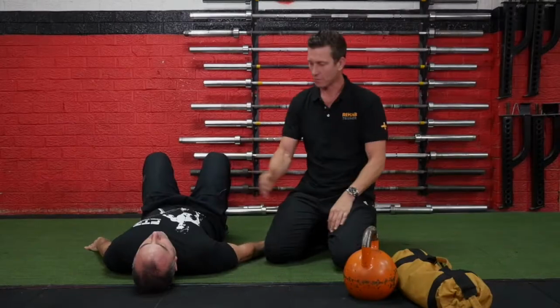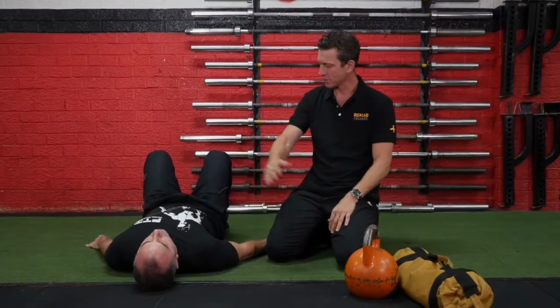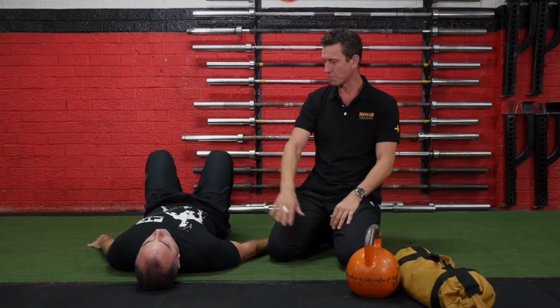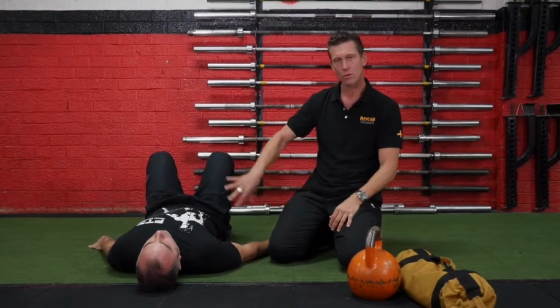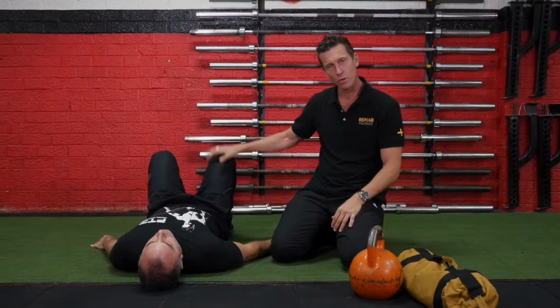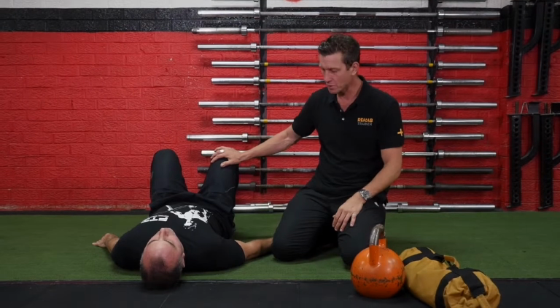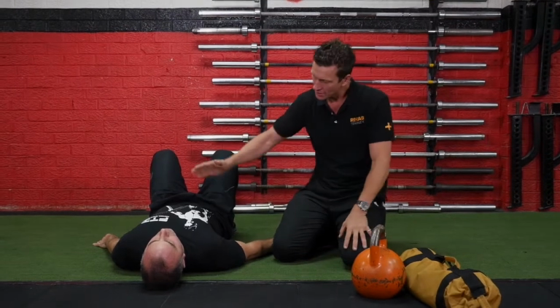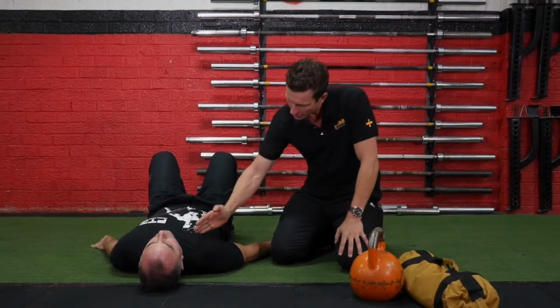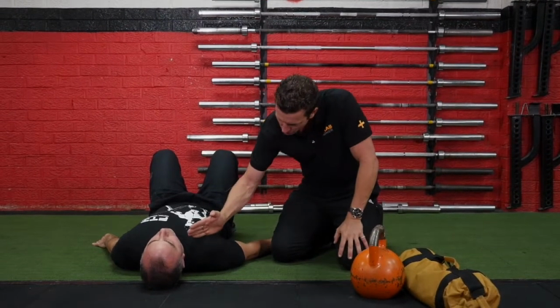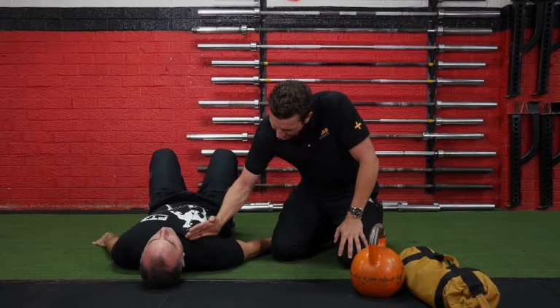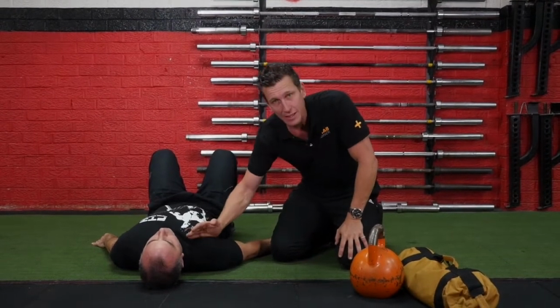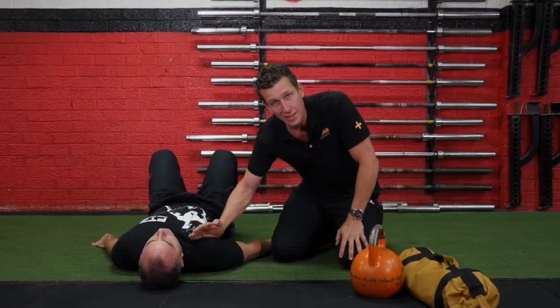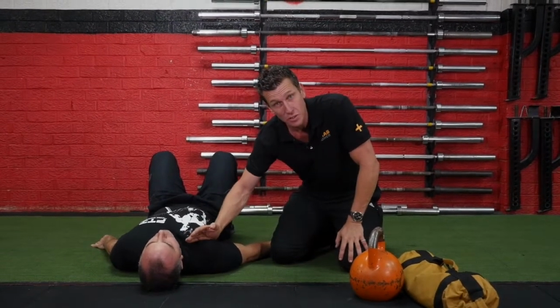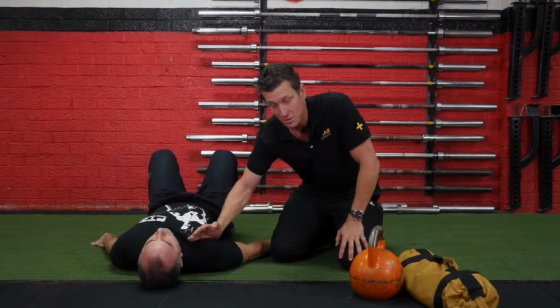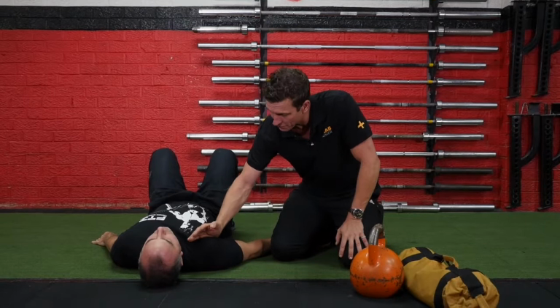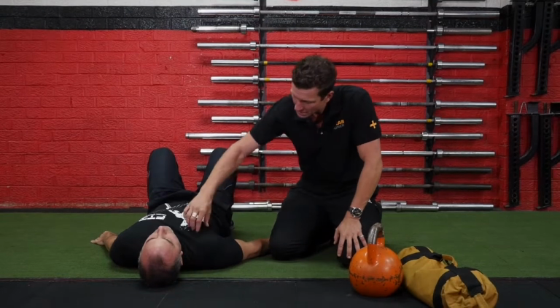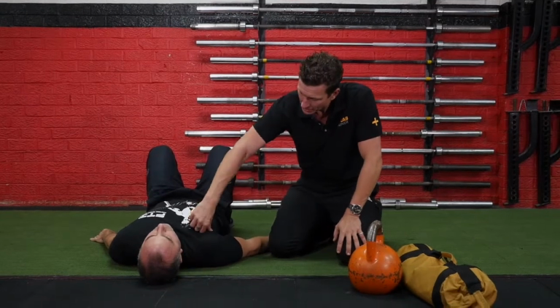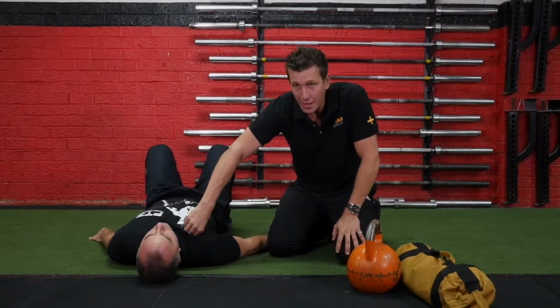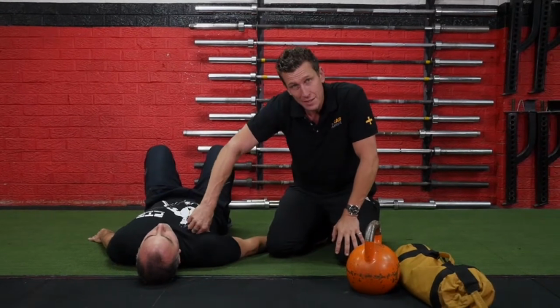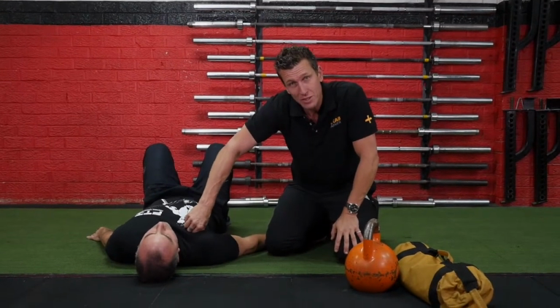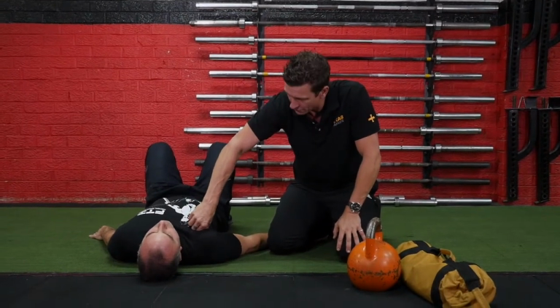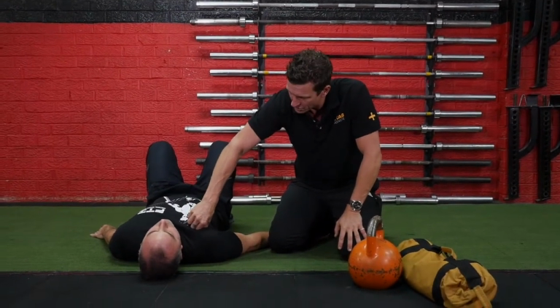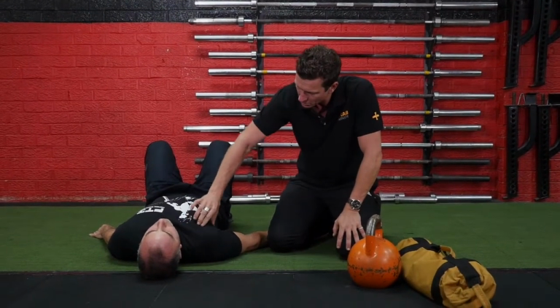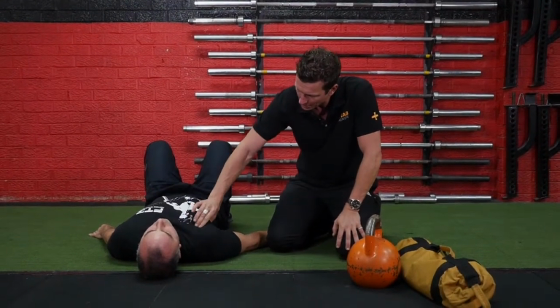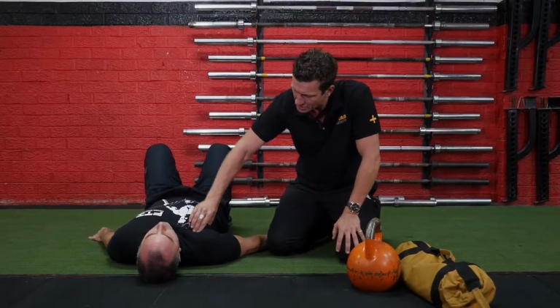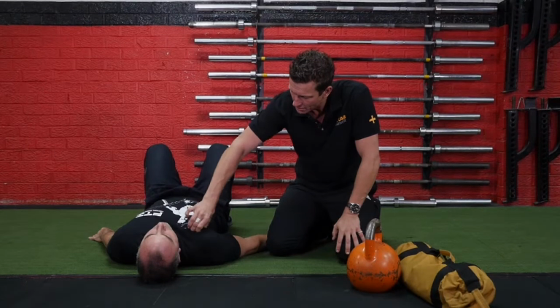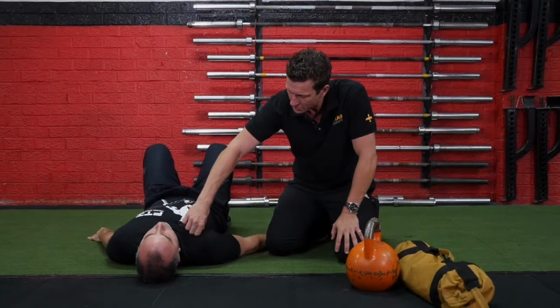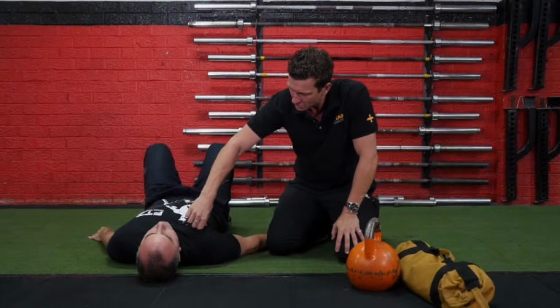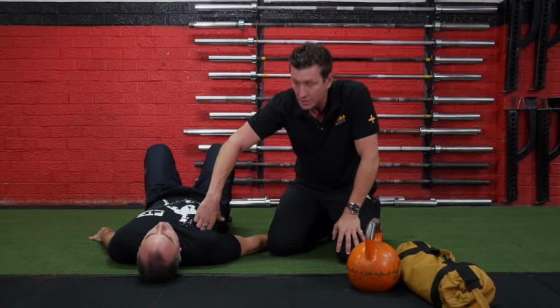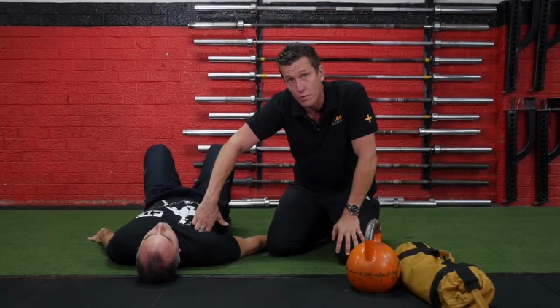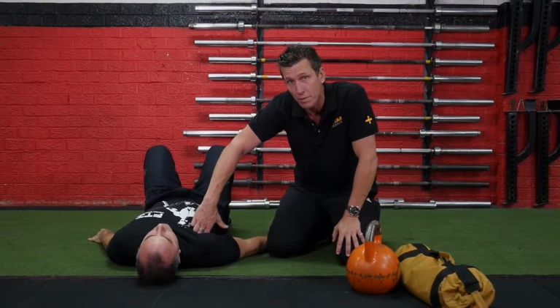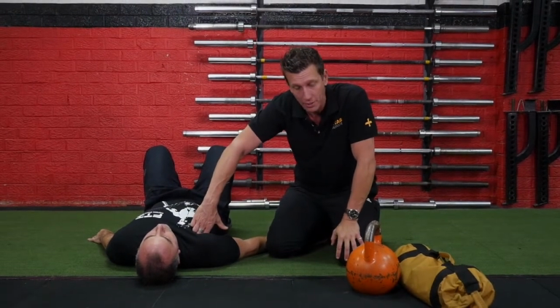I've got Tarek simply in what we call the crook lying position. We are going to be targeting the tightness in his chest, often from pec minor deep inside the front of his chest, but also pec major, the more obvious muscle that'll sit over the top of the pec minor.